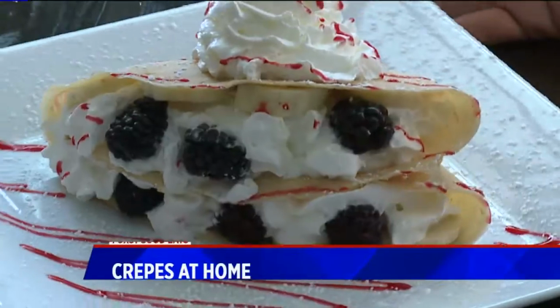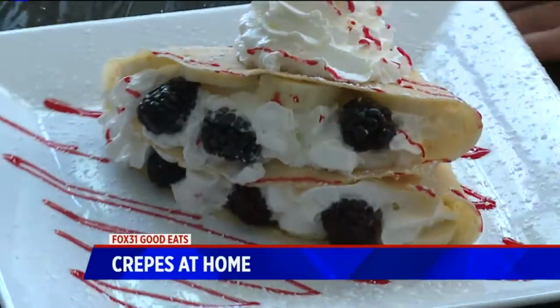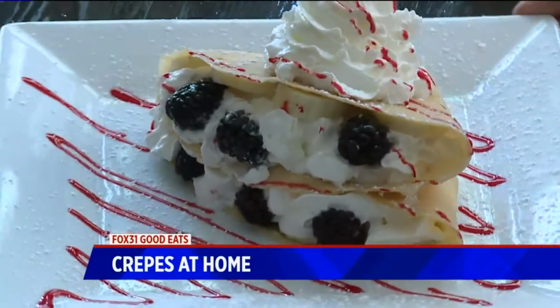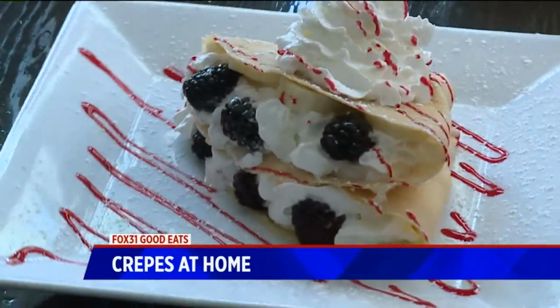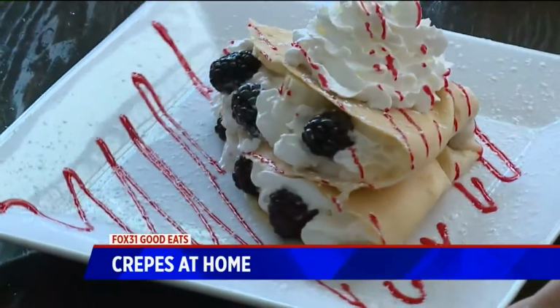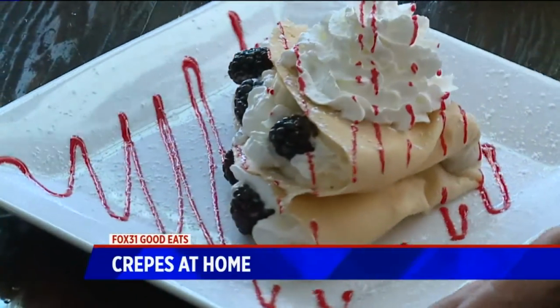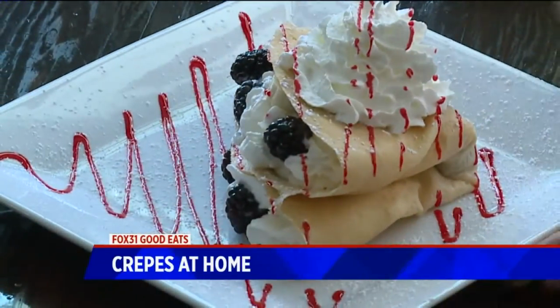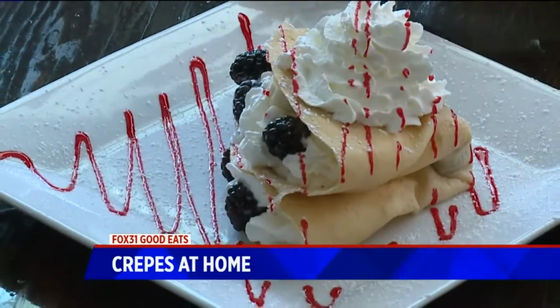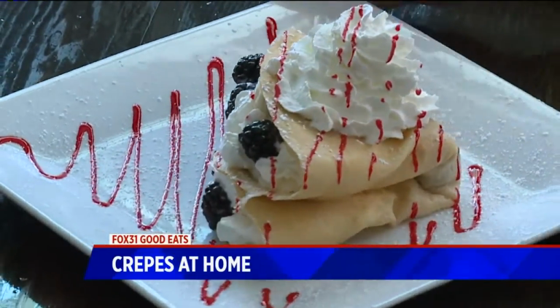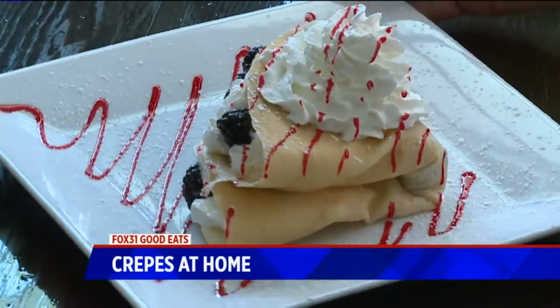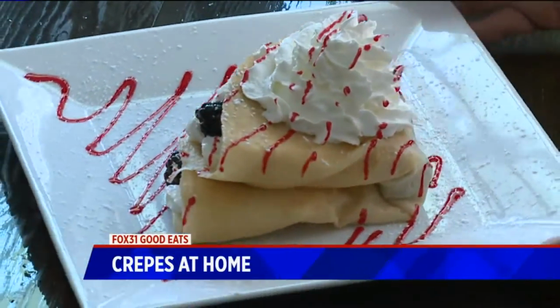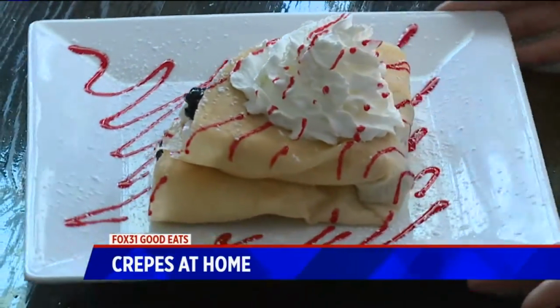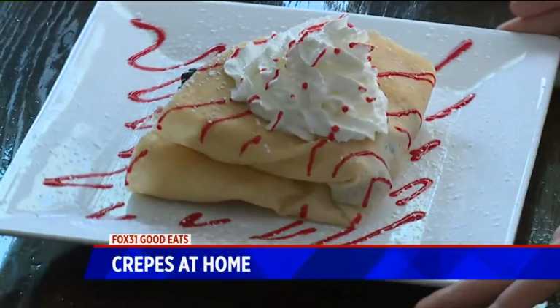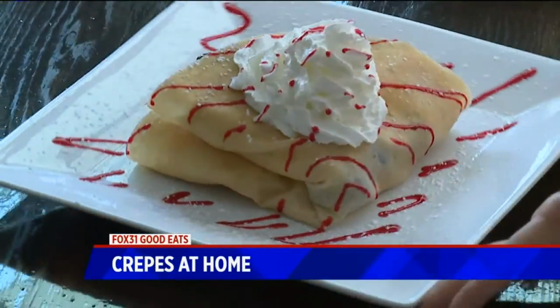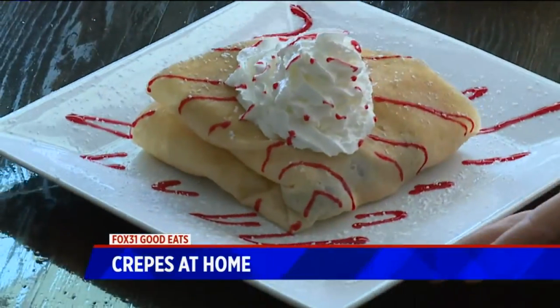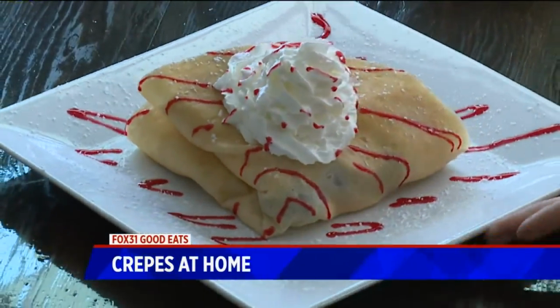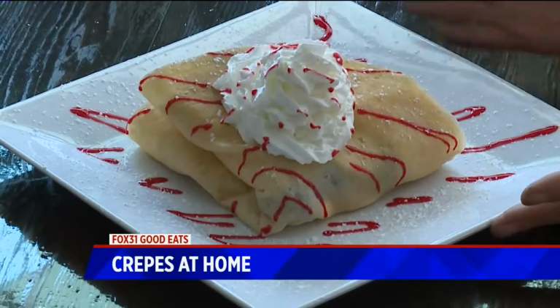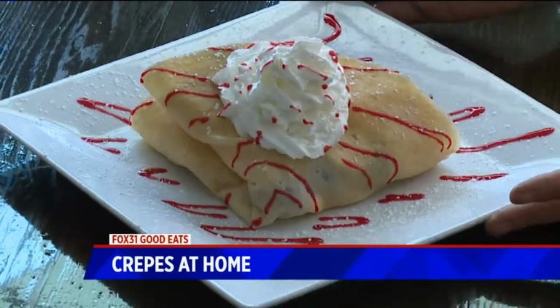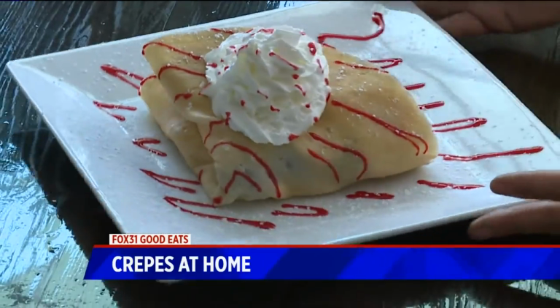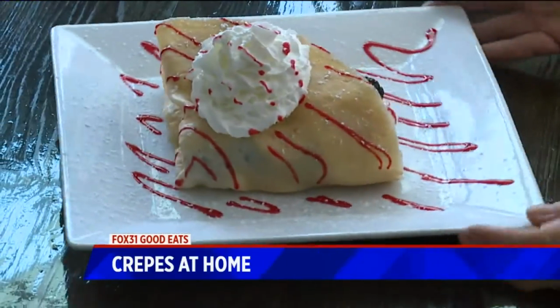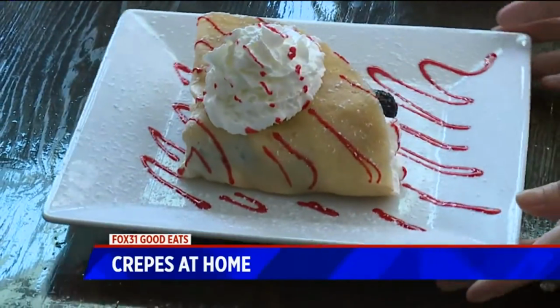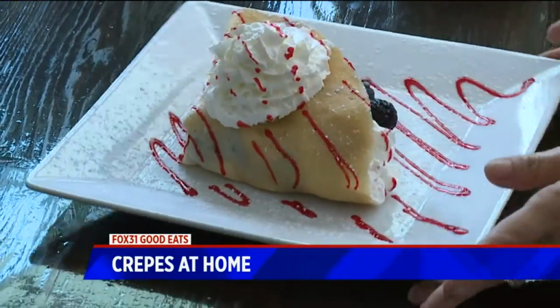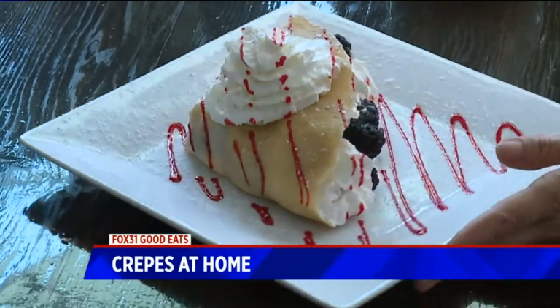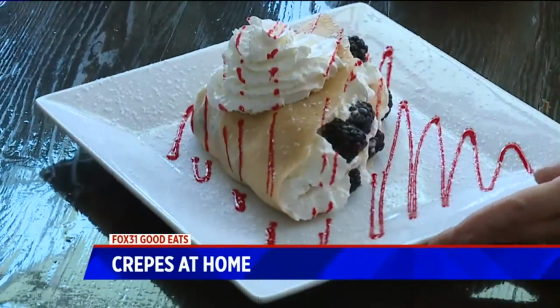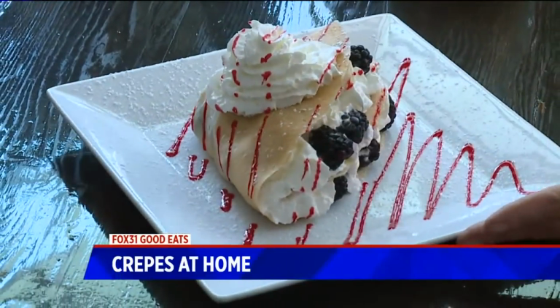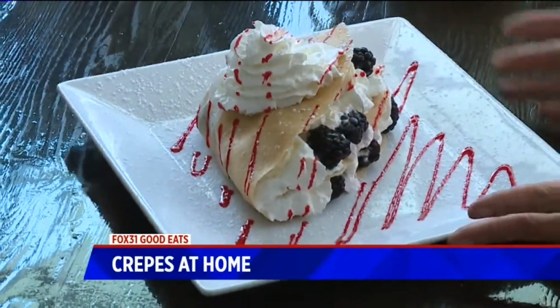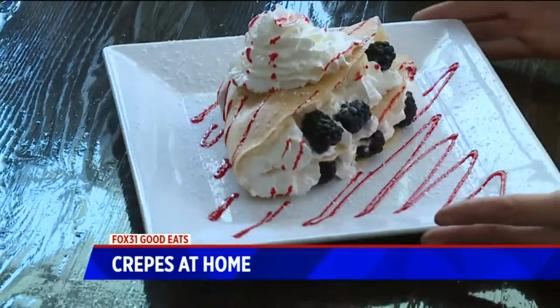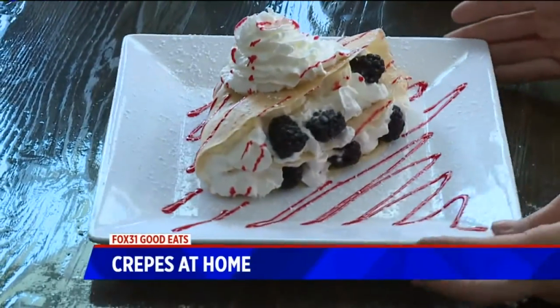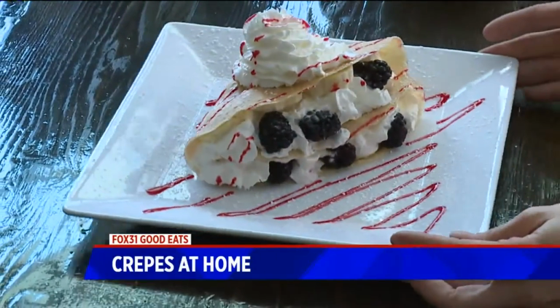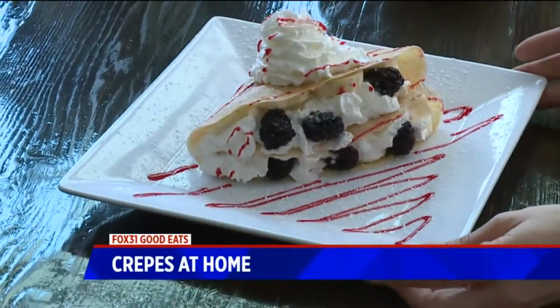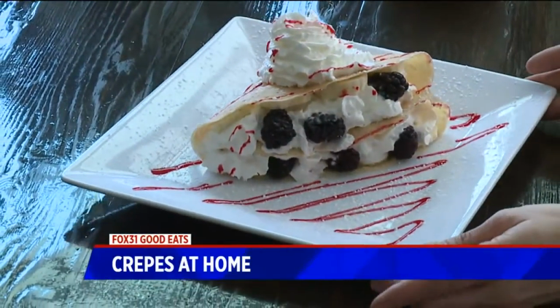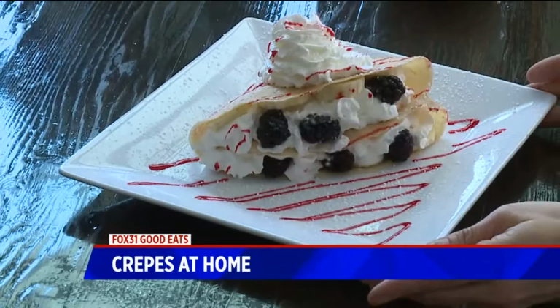They seem like a challenge to make in your own kitchen, but they are not that difficult. It's actually pretty easy if you think about it. Butter, milk, water, eggs, flour, salt, and sugar — just the basics to make those crepes.